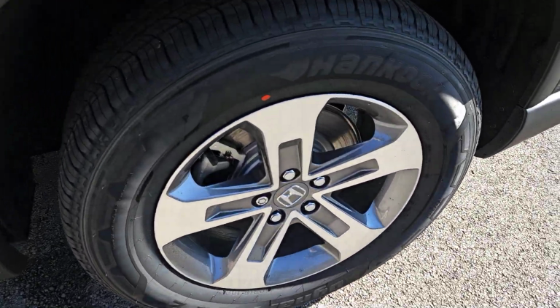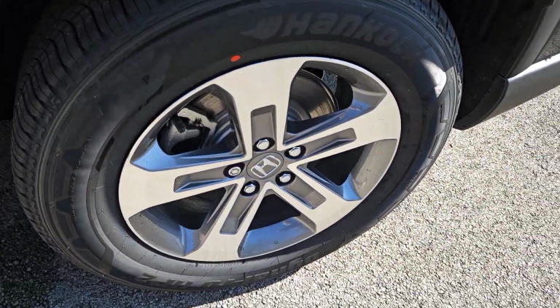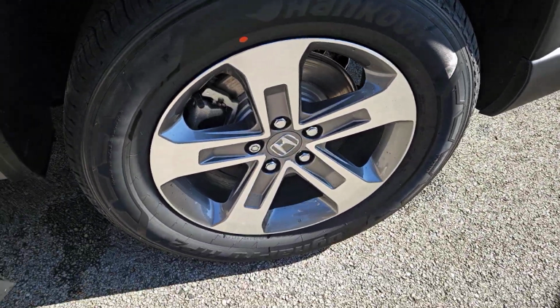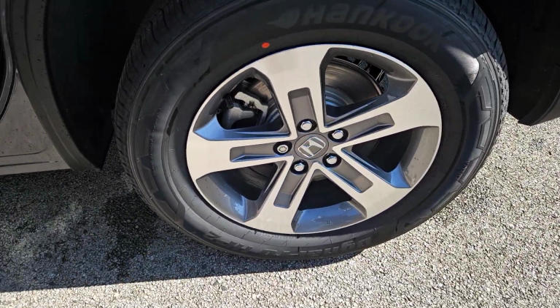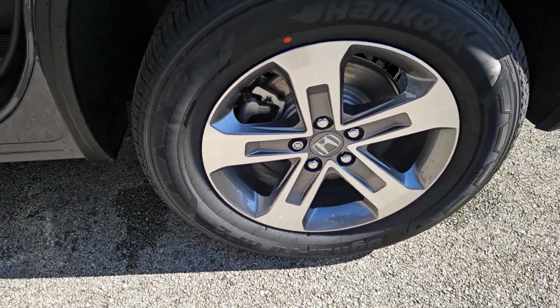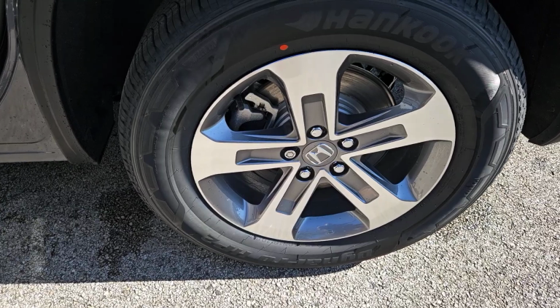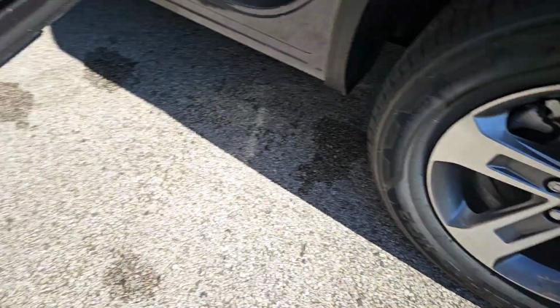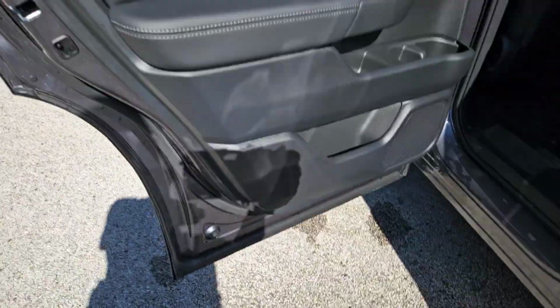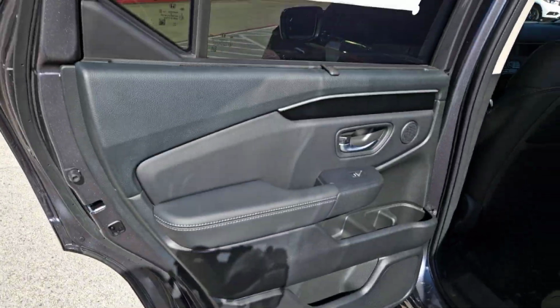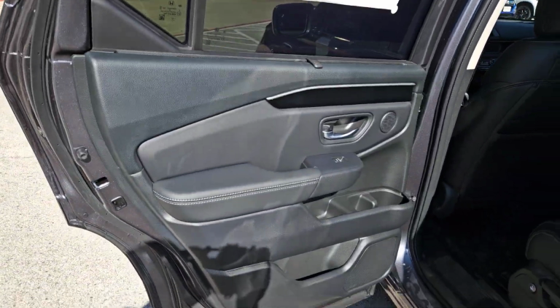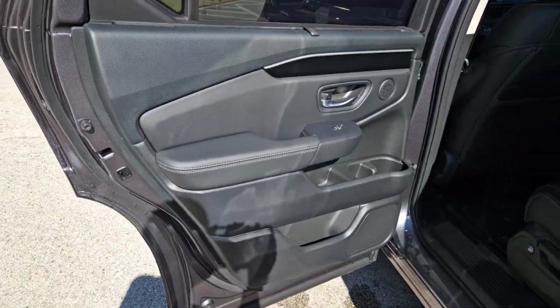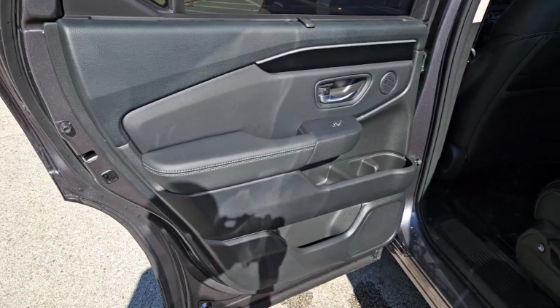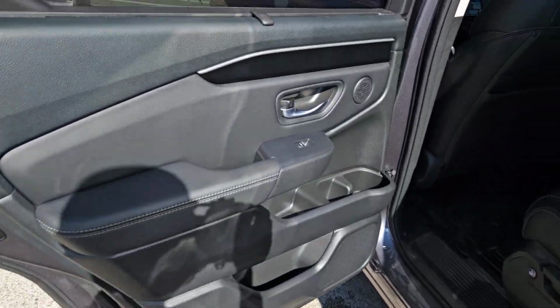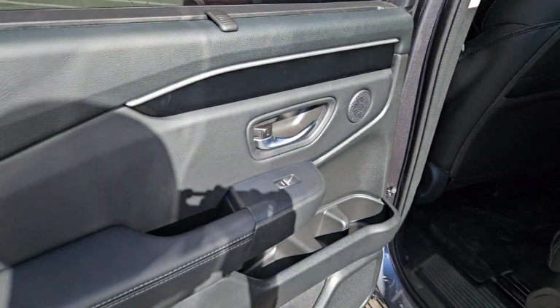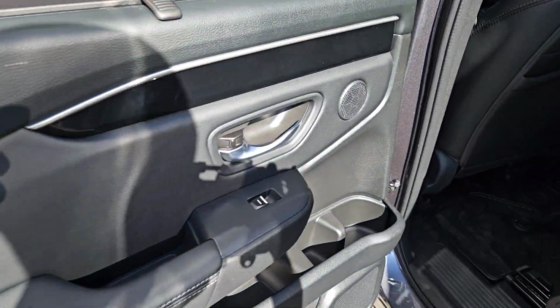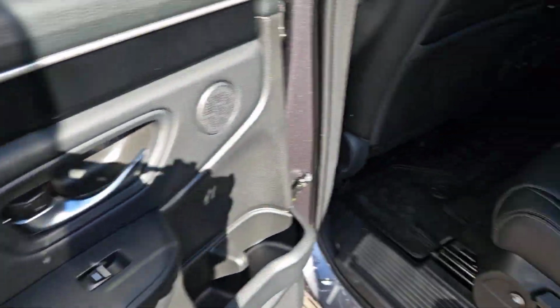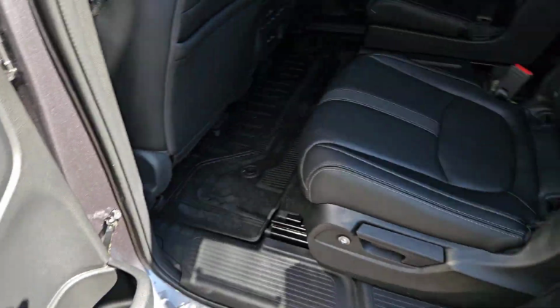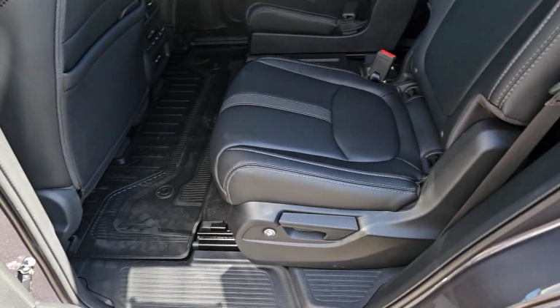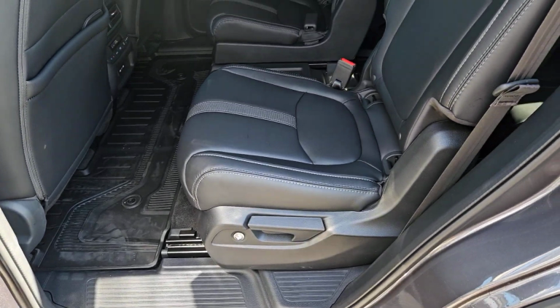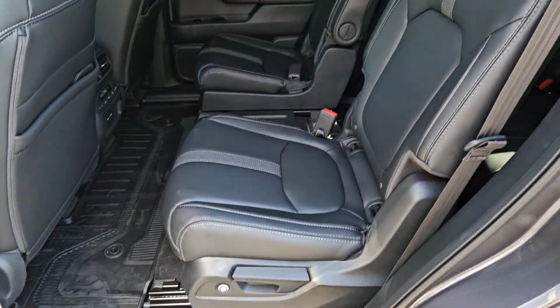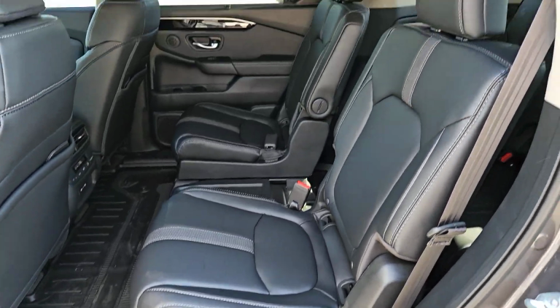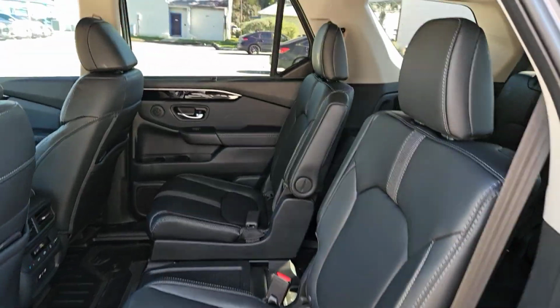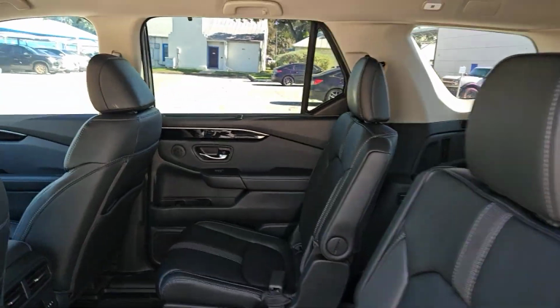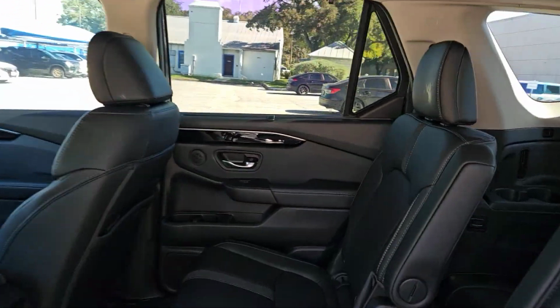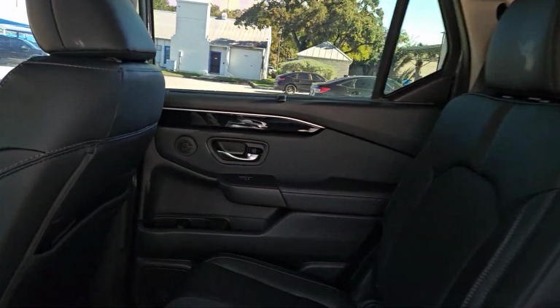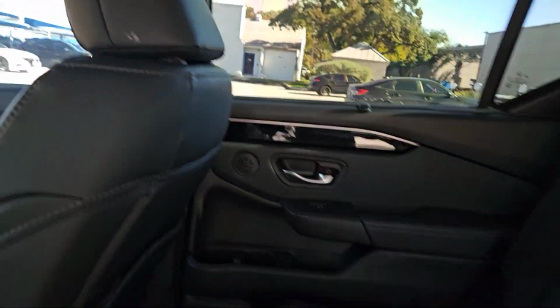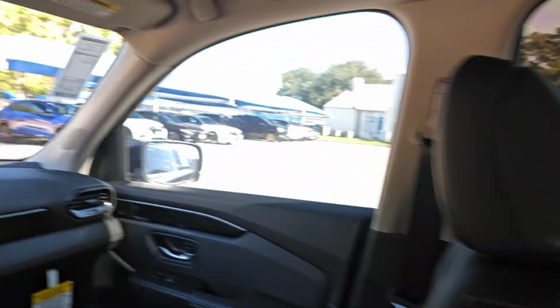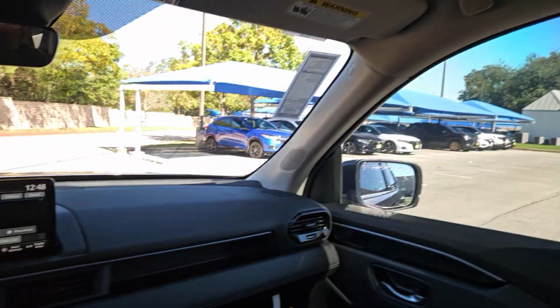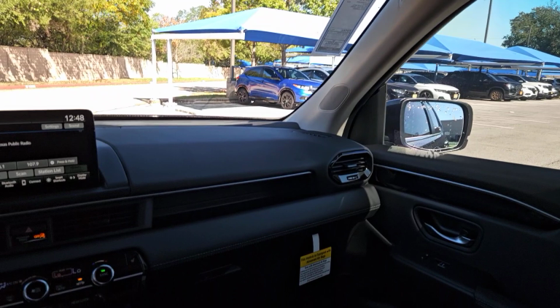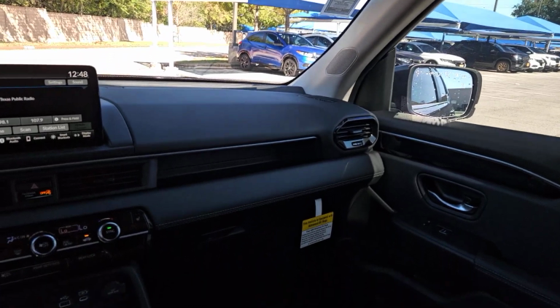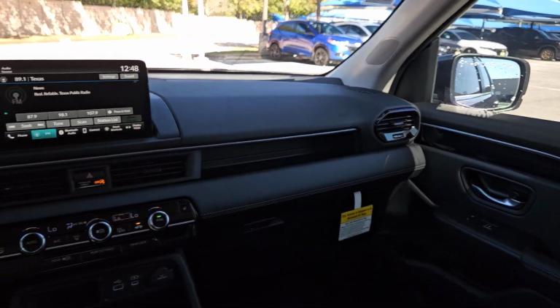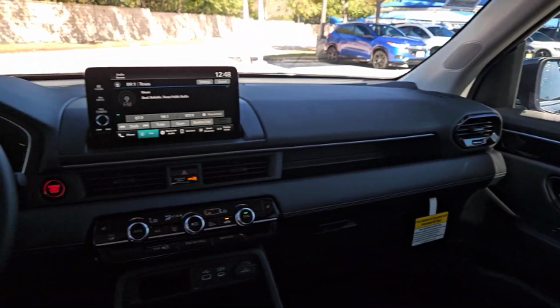Pre-collision system, lane departure warning, keyless entry, backup camera, power liftgate, adaptive cruise control, power passenger seat, premium sound system, satellite radio, remote engine start.